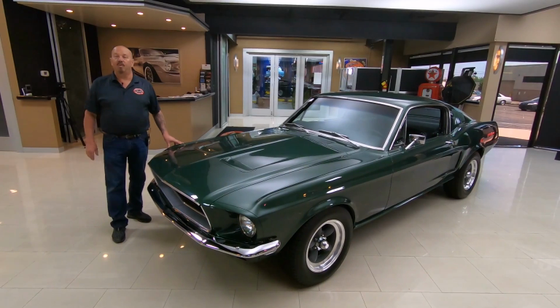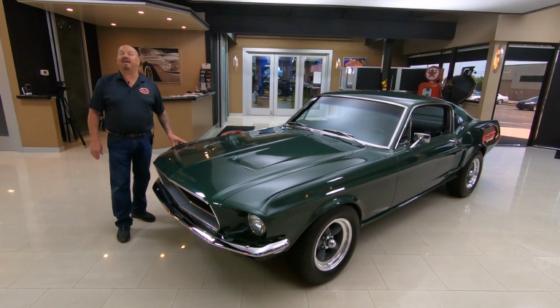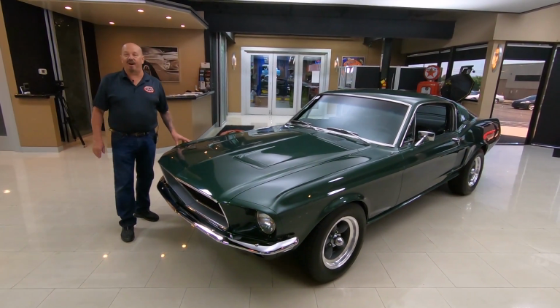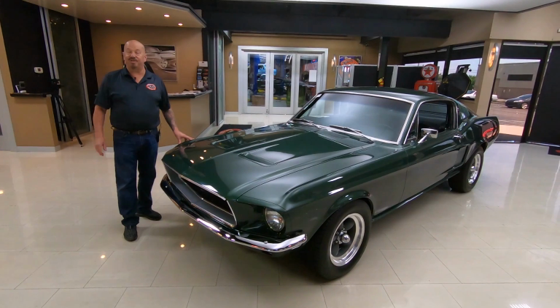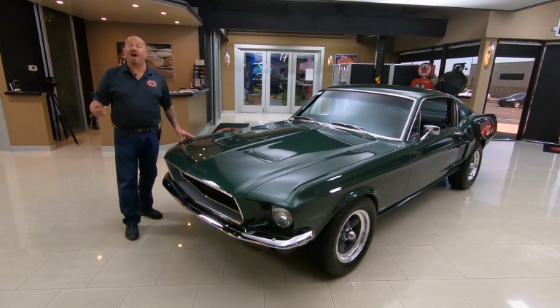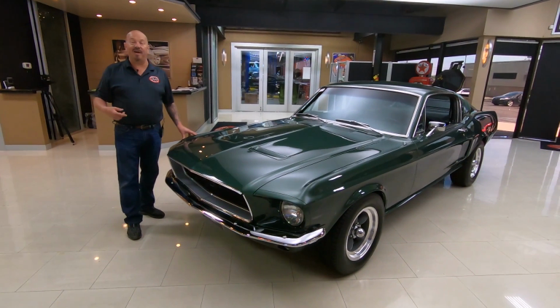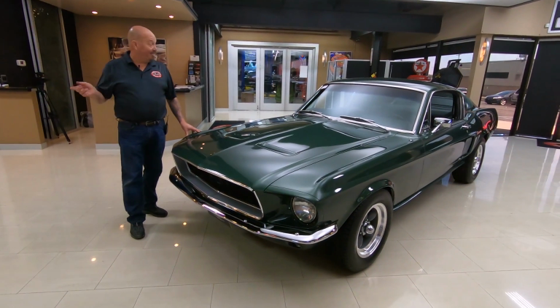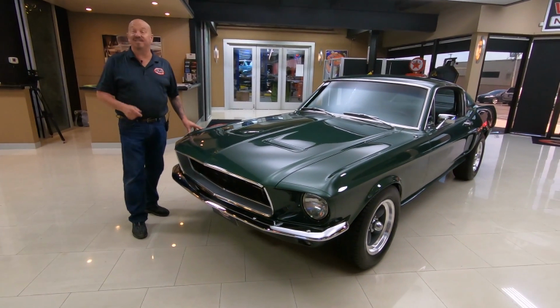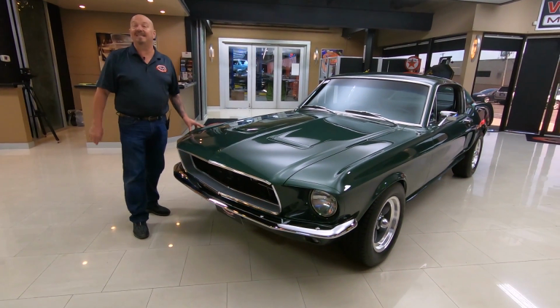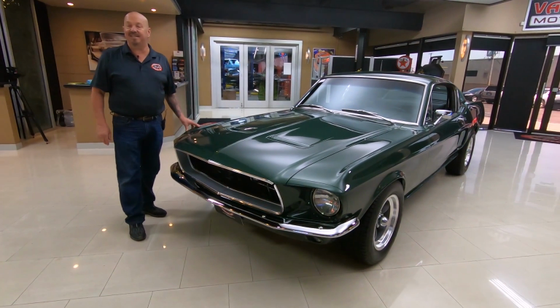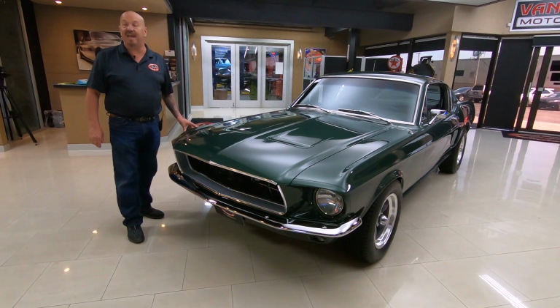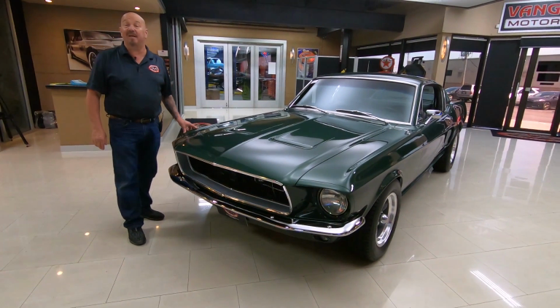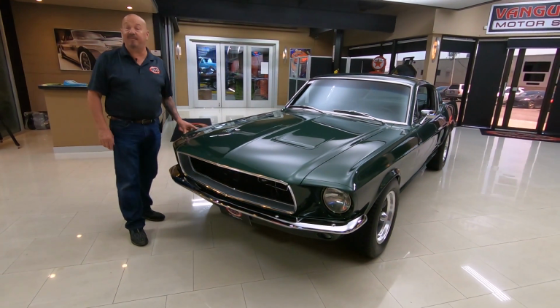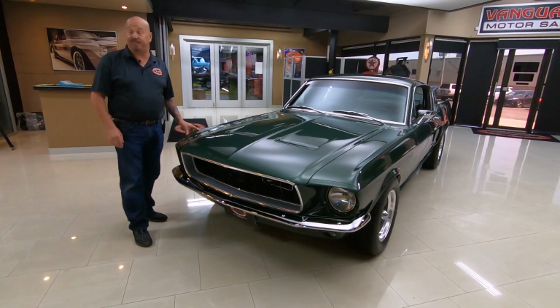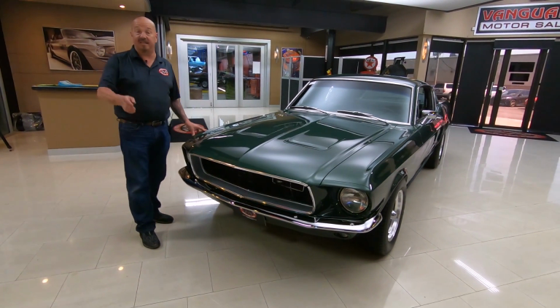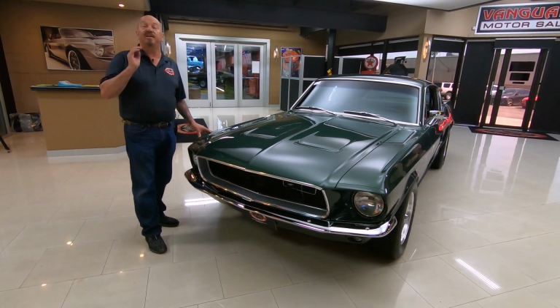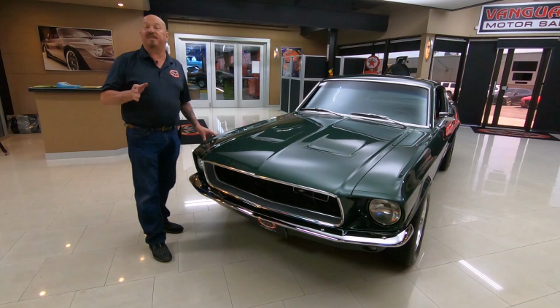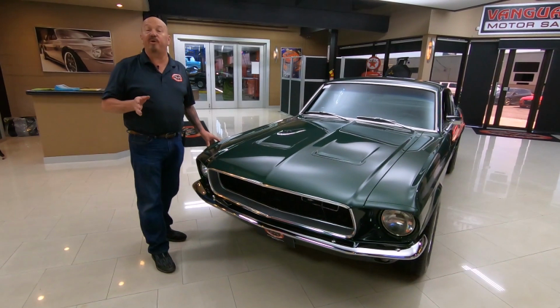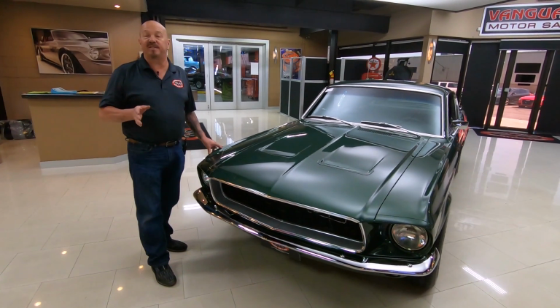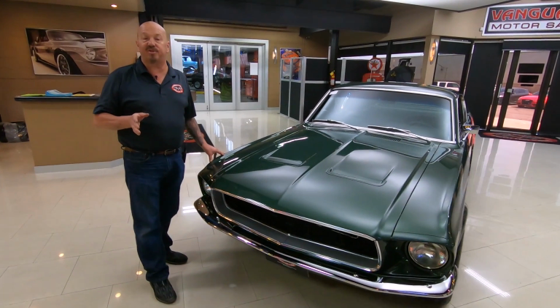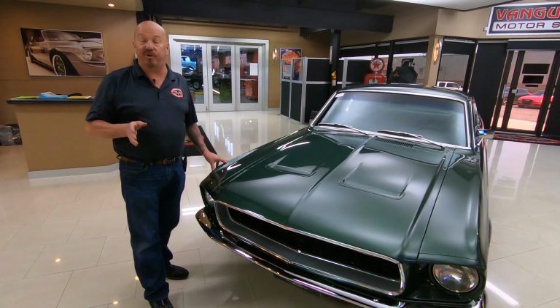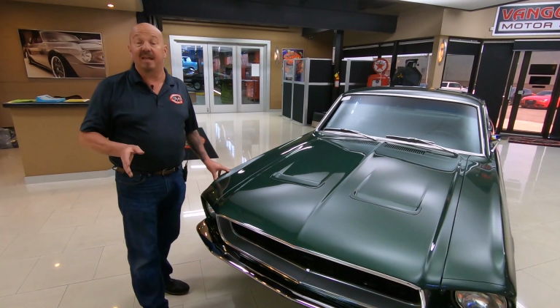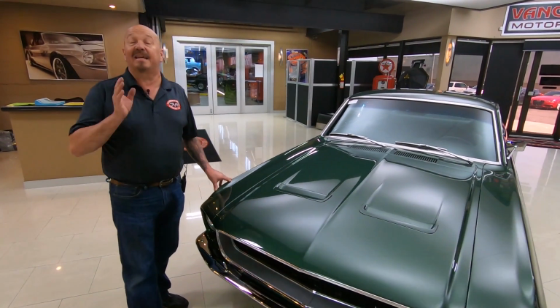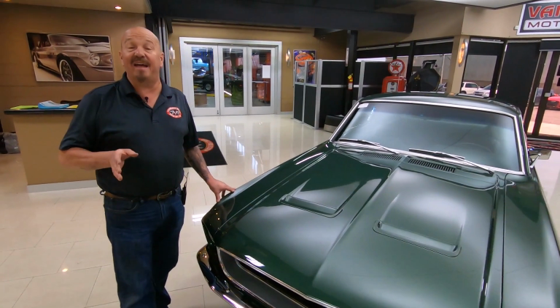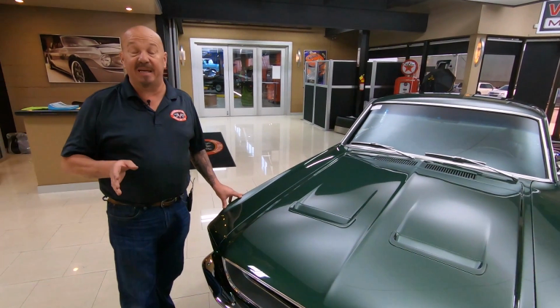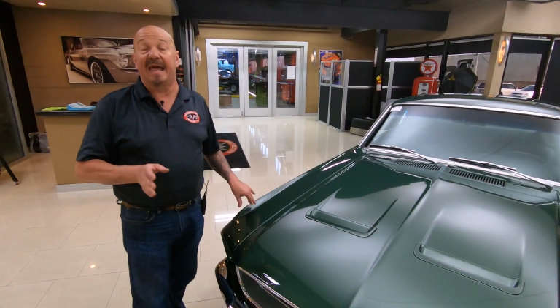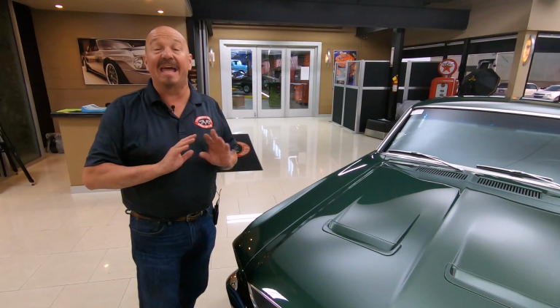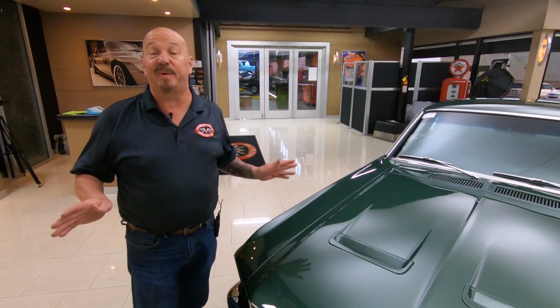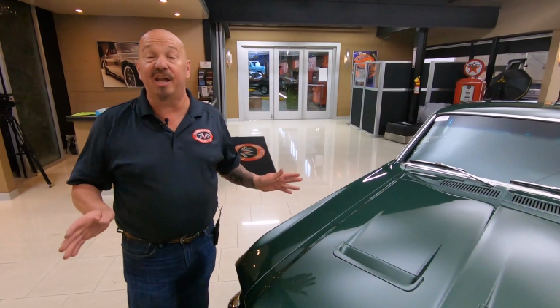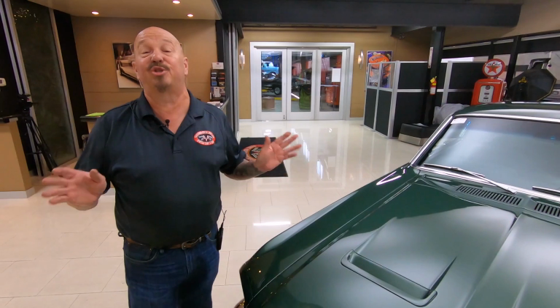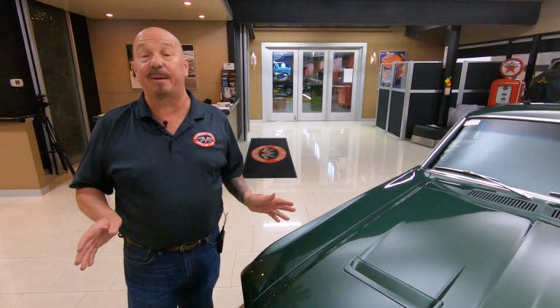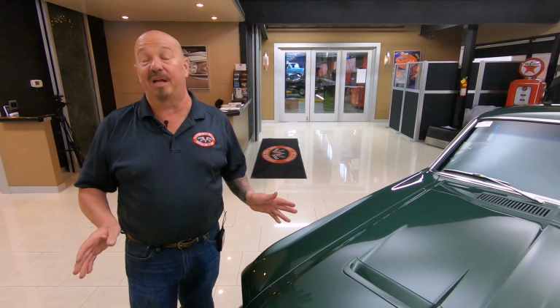Welcome back to Vanguard Motor Sales, I'm Greg and this is a 1968 Mustang Fastback. This baby's got a 347 stroker in it, it's got a 5-speed, and it has been done up just like Bullitt.